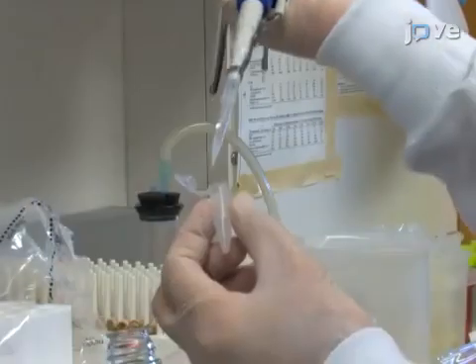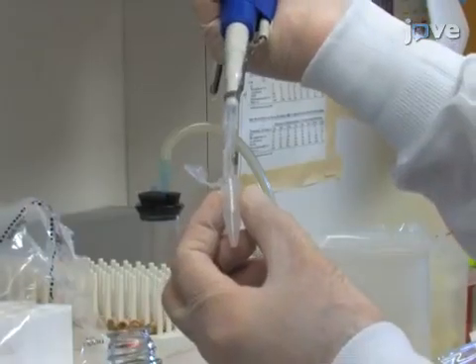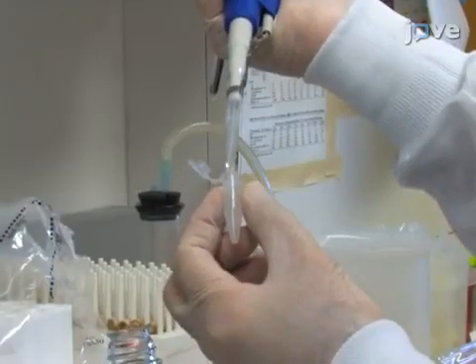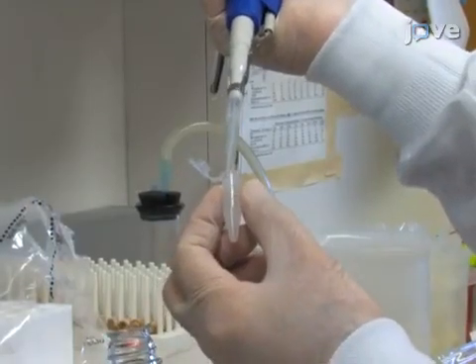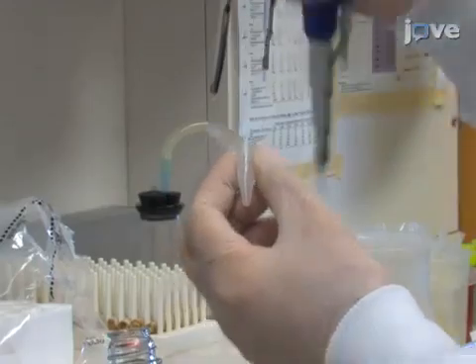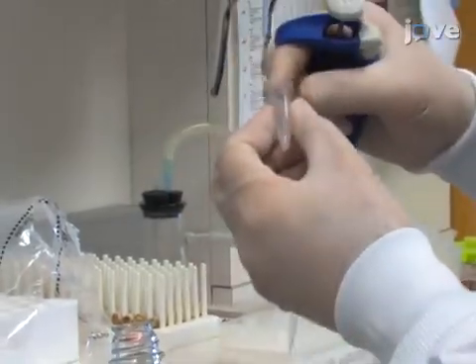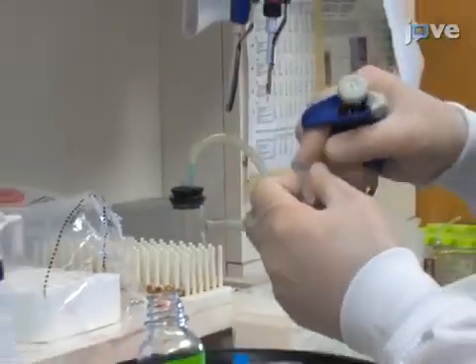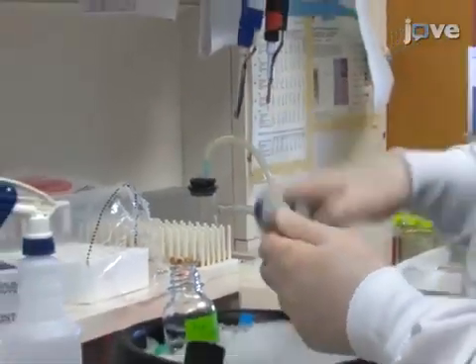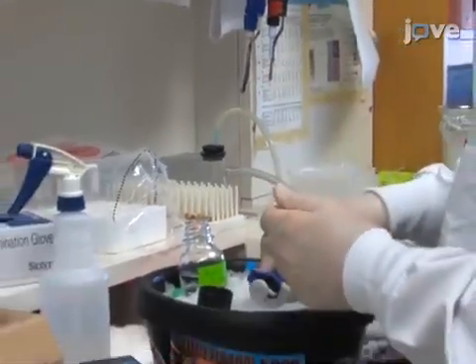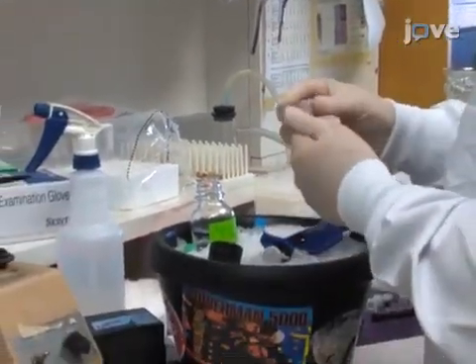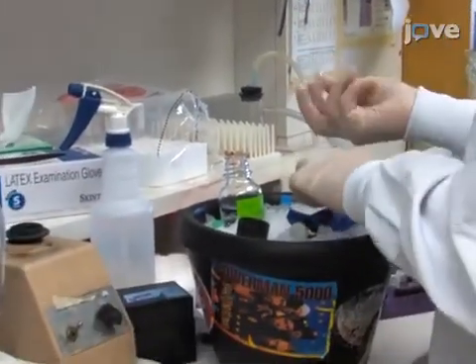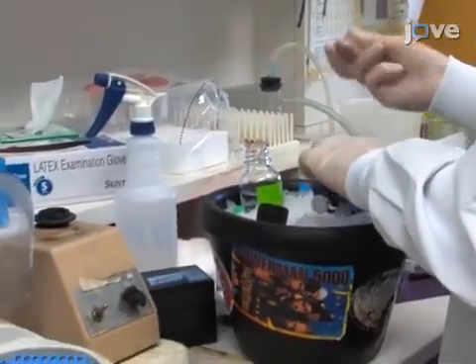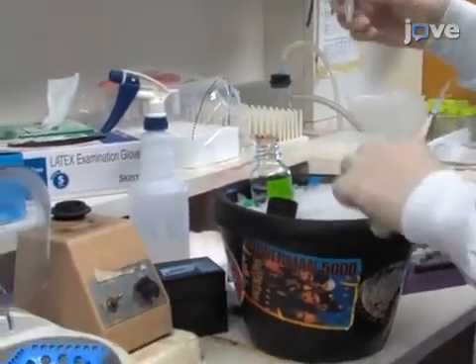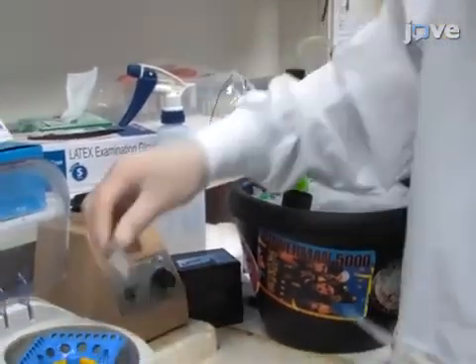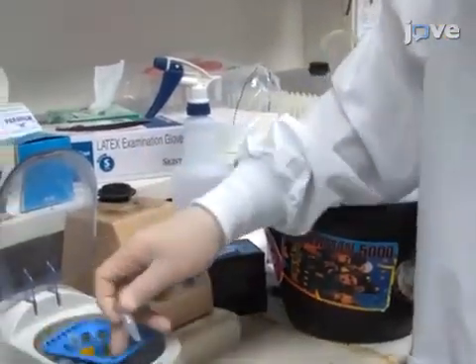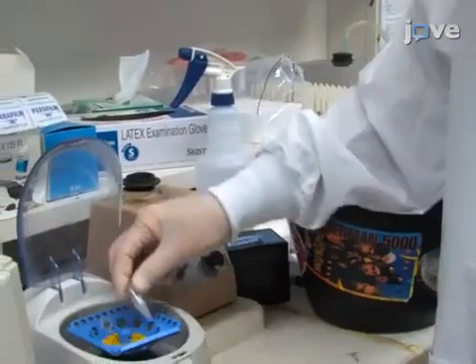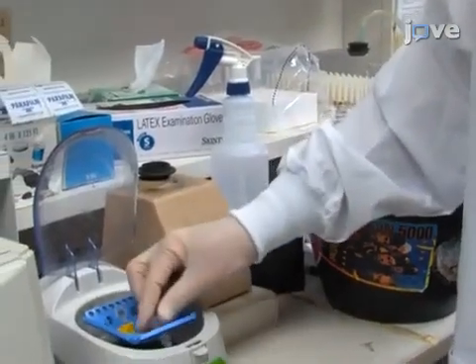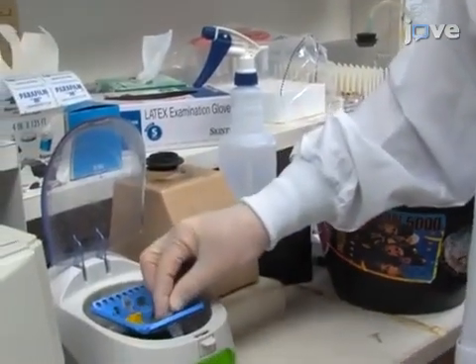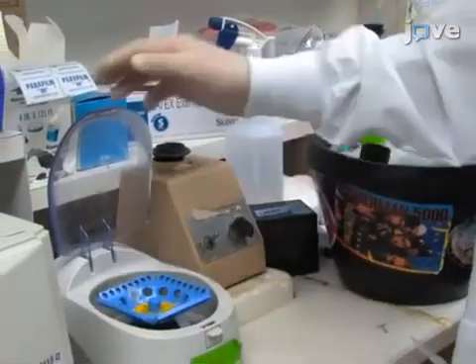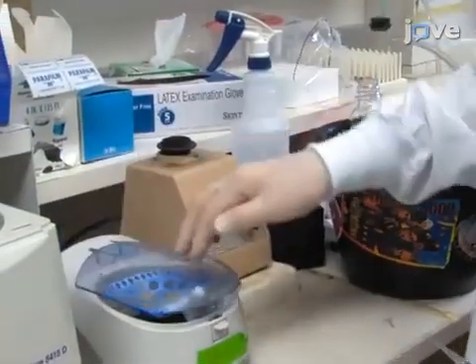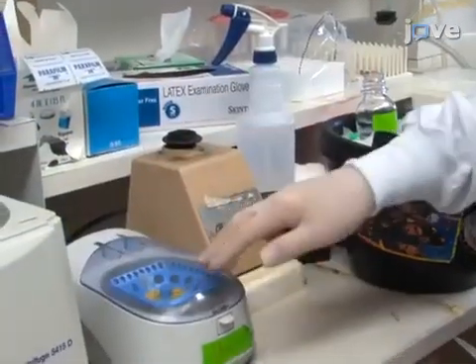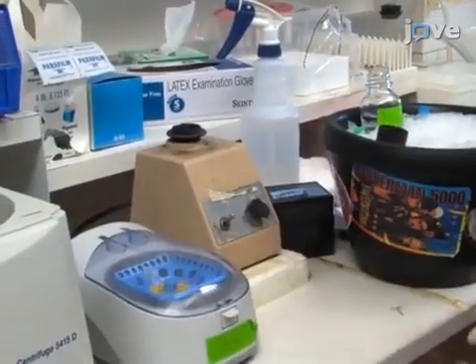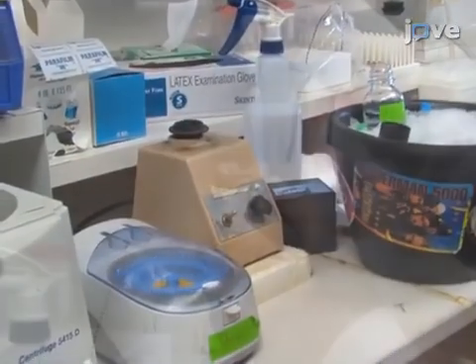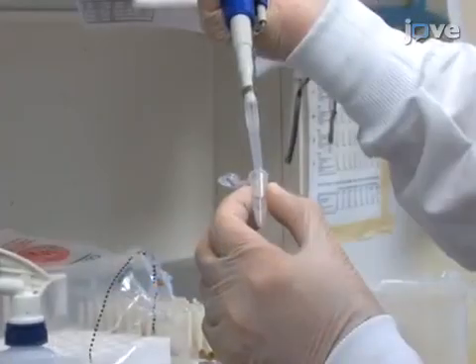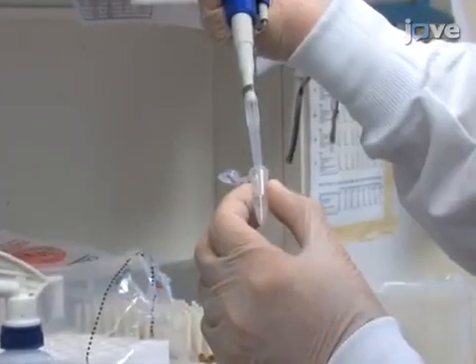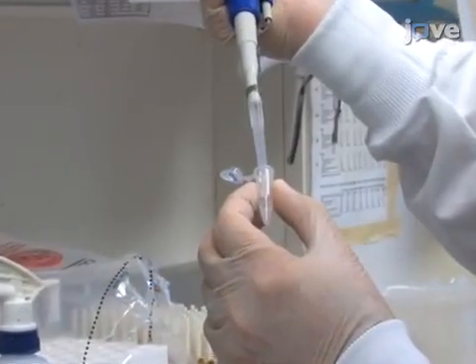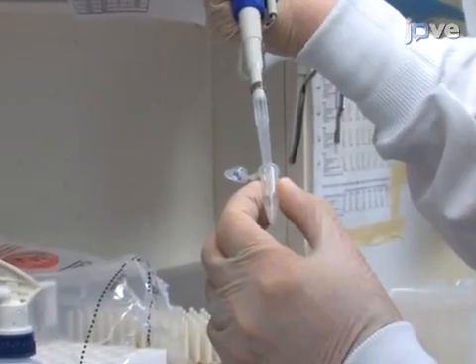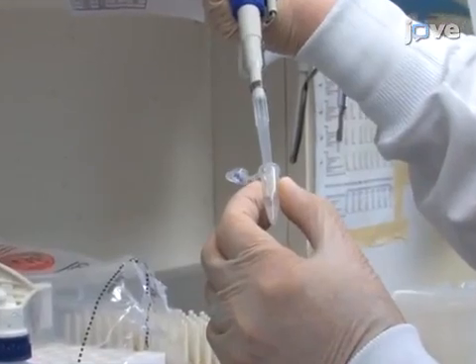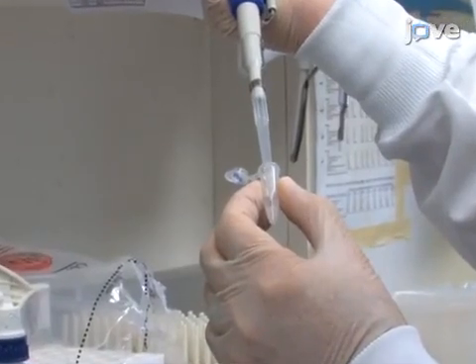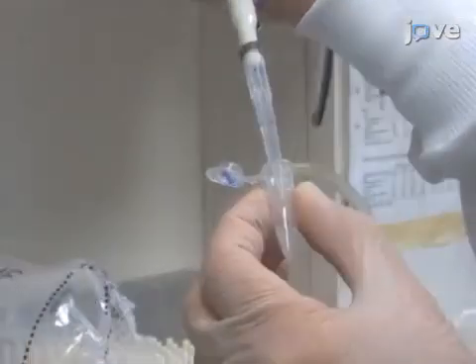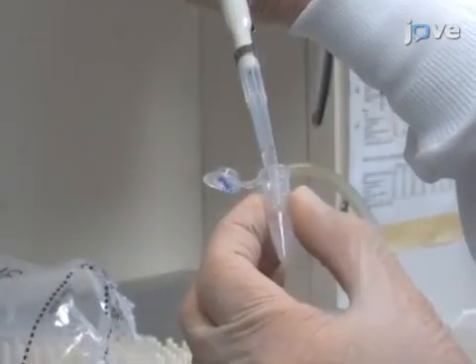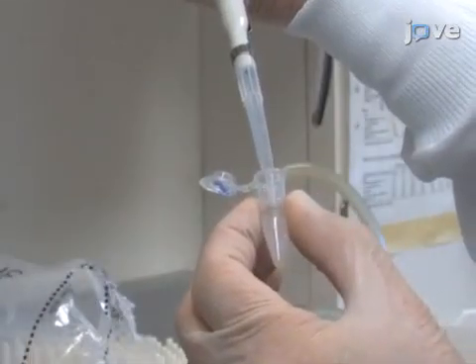Wash protein A sepharose beads 2 to 3 times by adding lysis buffer and then touch spinning at 4 degrees Celsius for 30 seconds to 1 minute at 5000 times G. Then remove the supernatant with a pipette and re-suspend the beads in buffer.